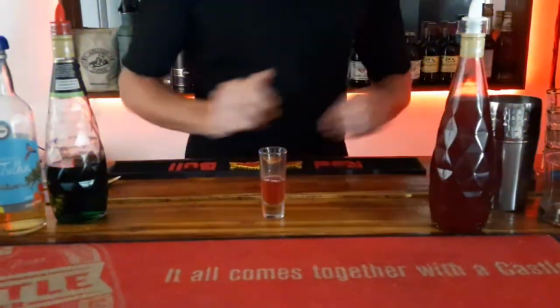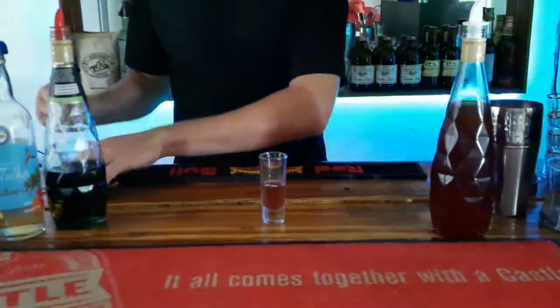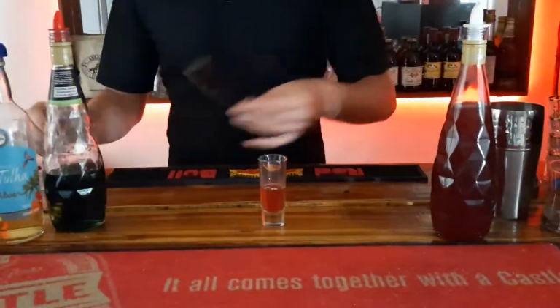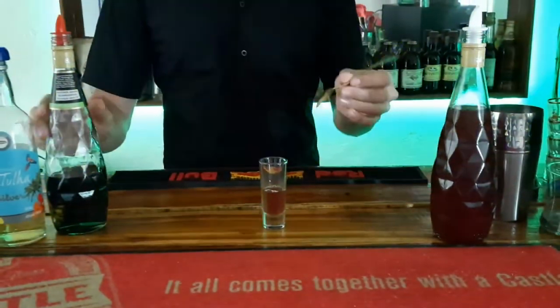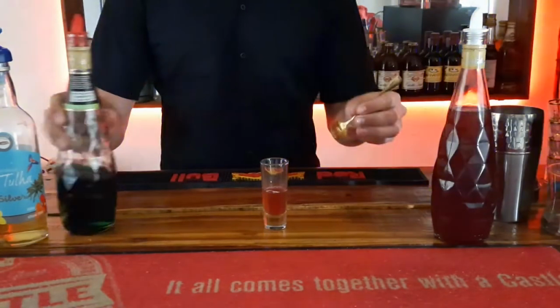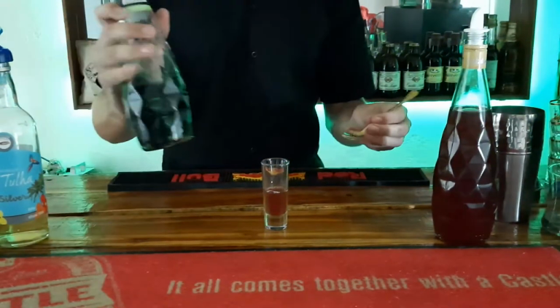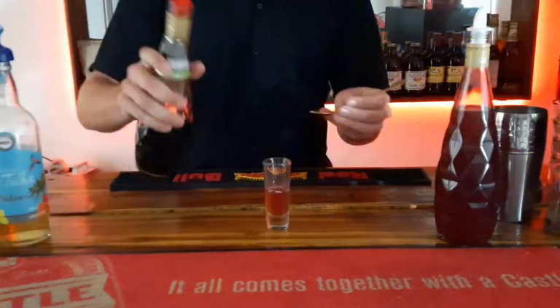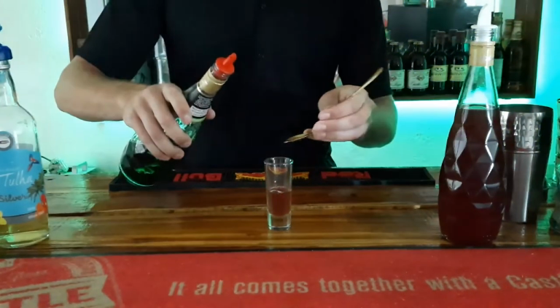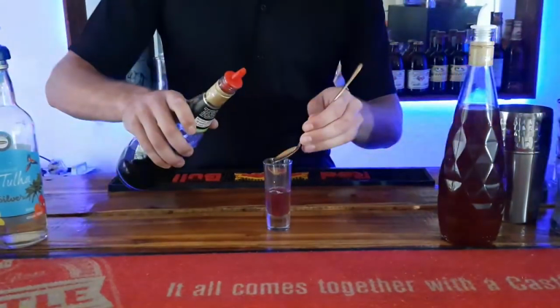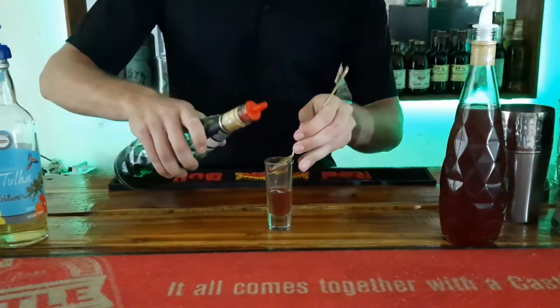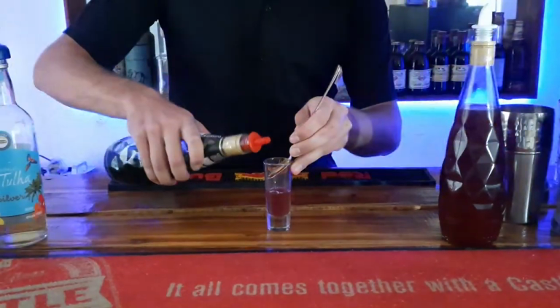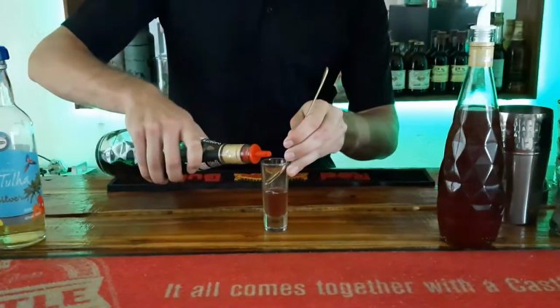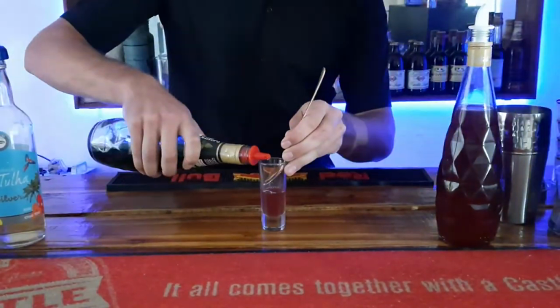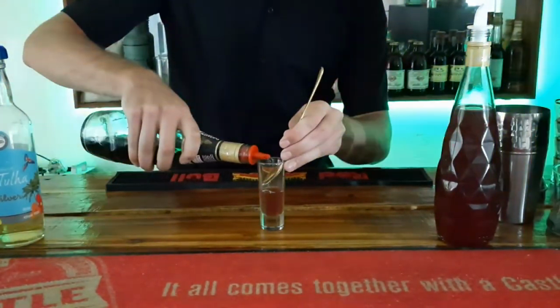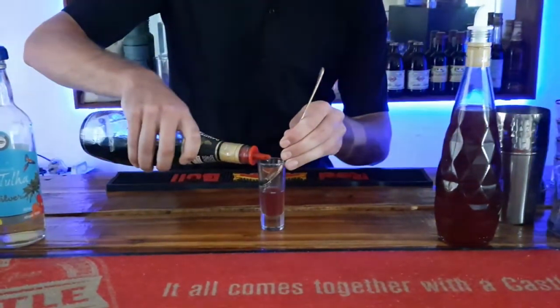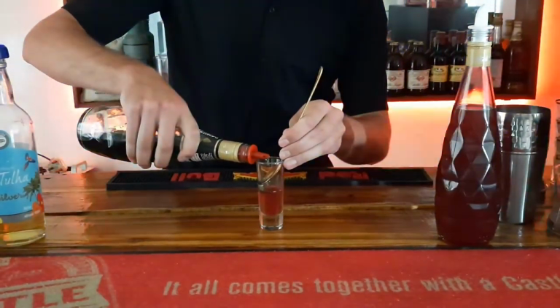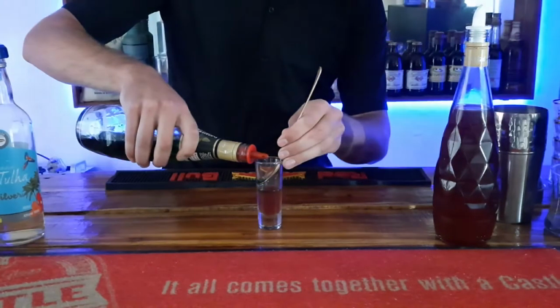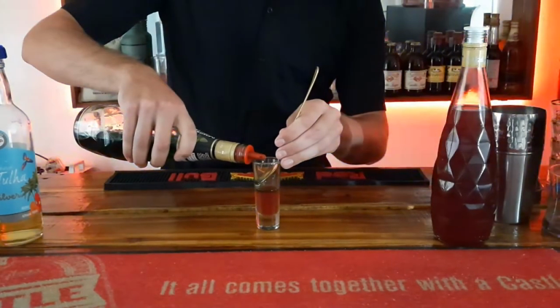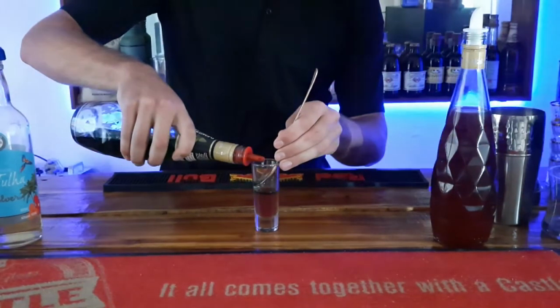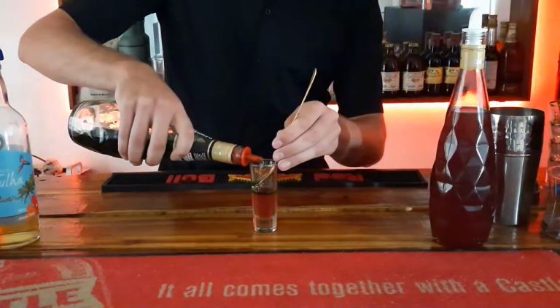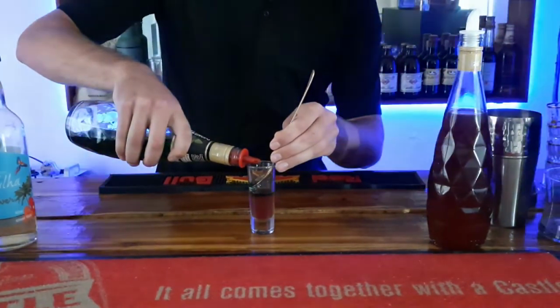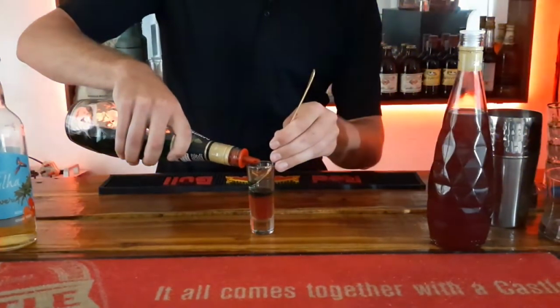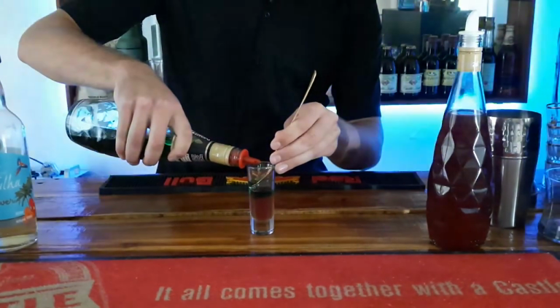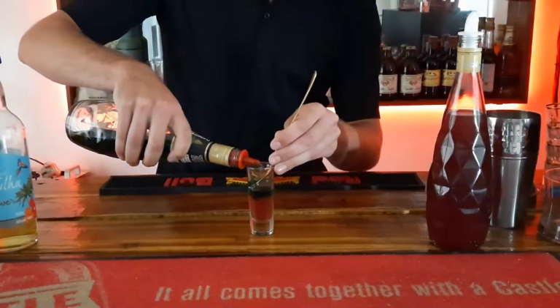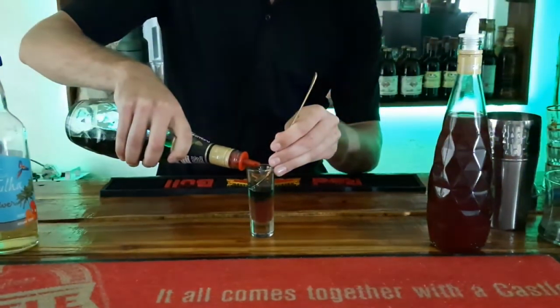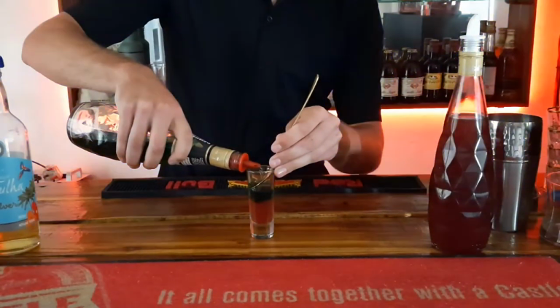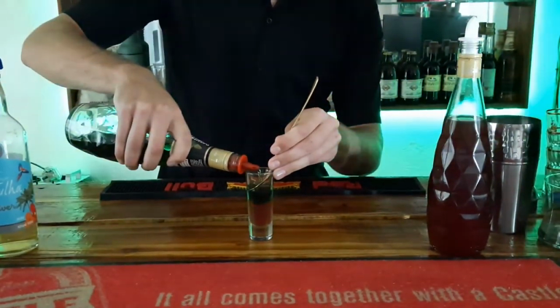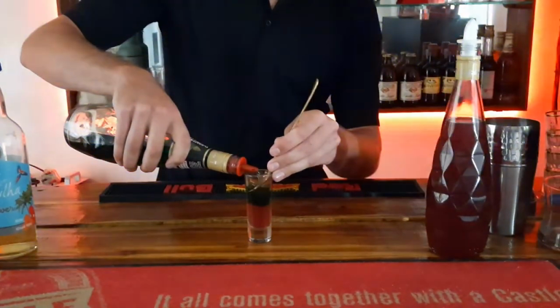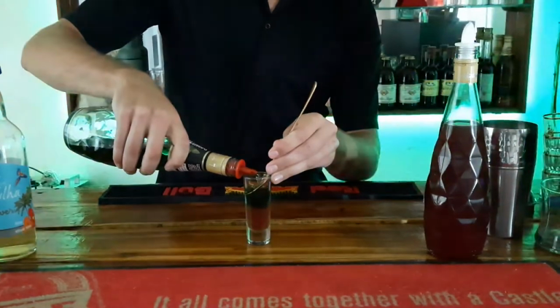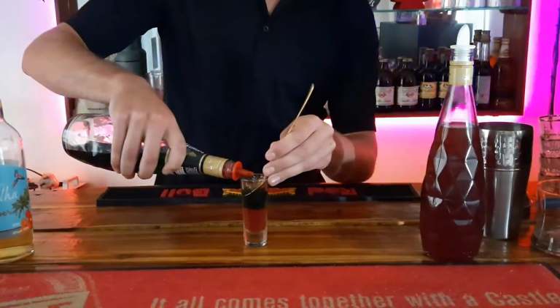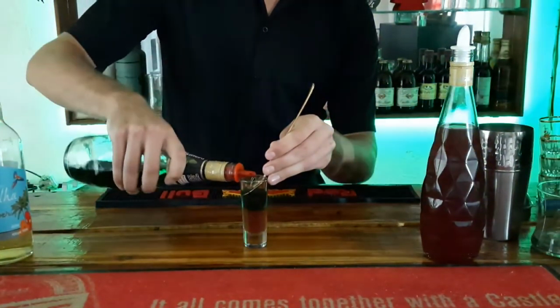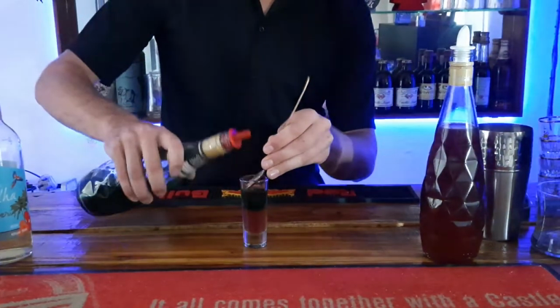Then you grab your spoon and your peppermint liqueur and just lay it on the top, just like so.